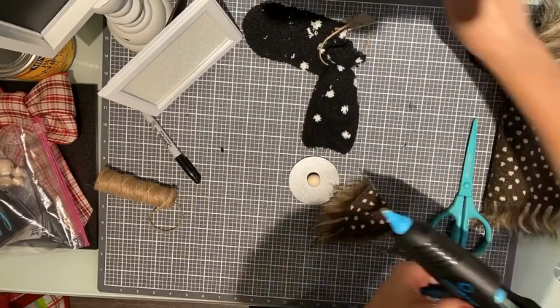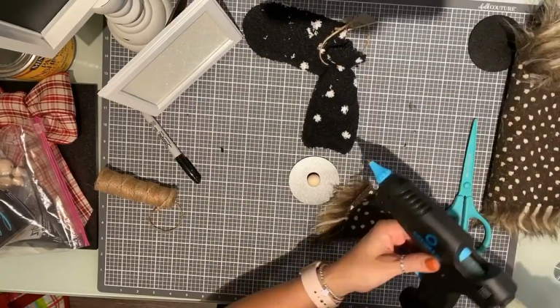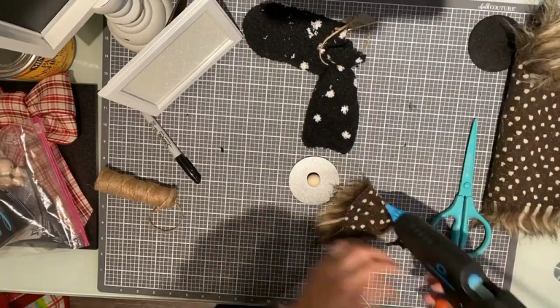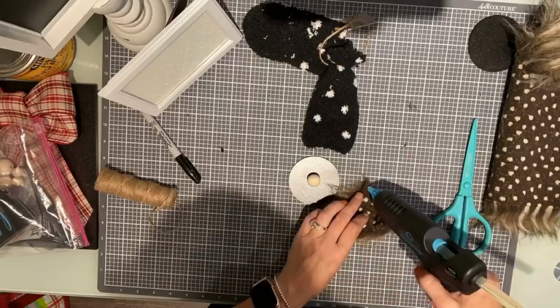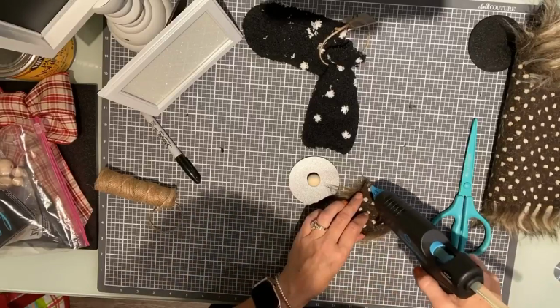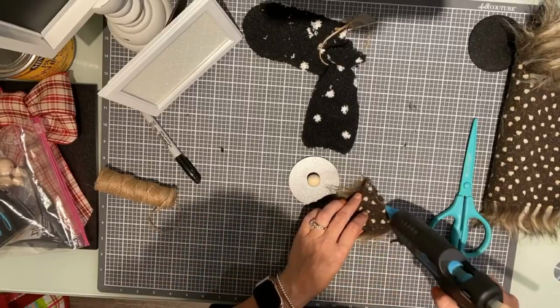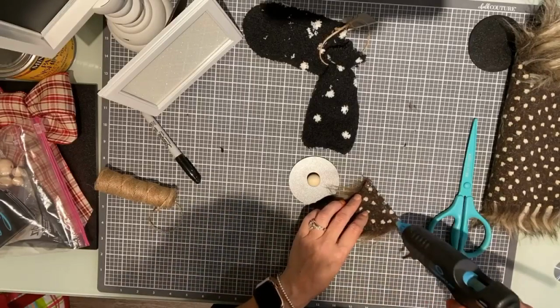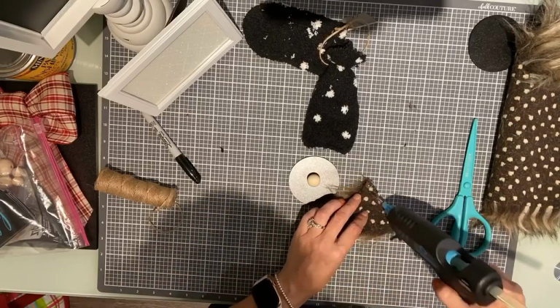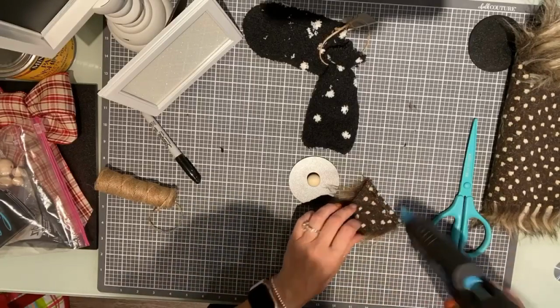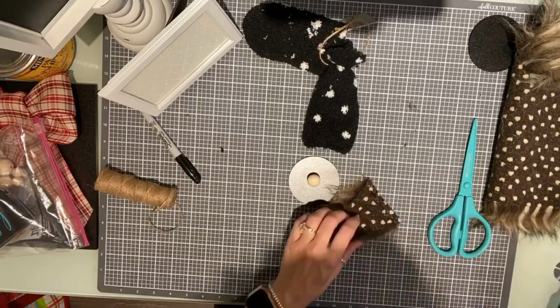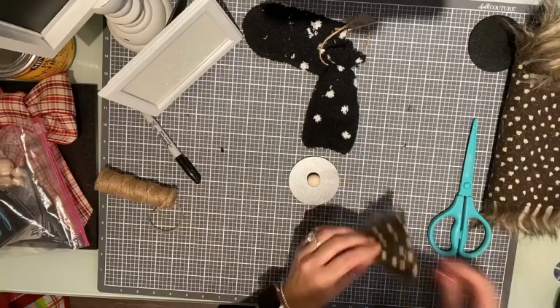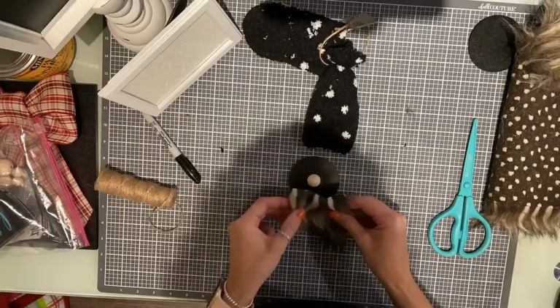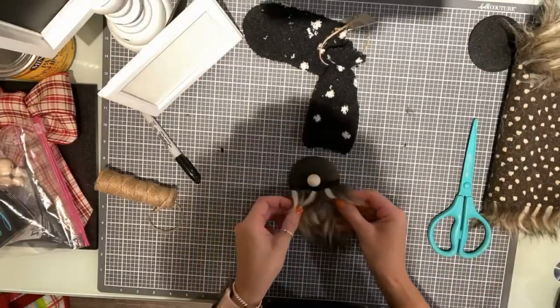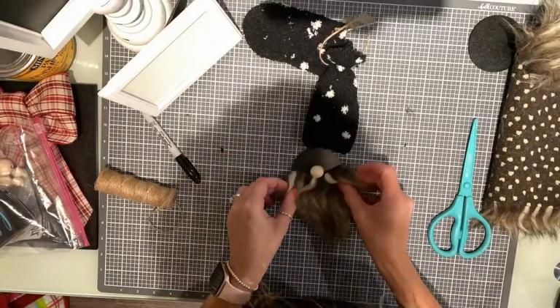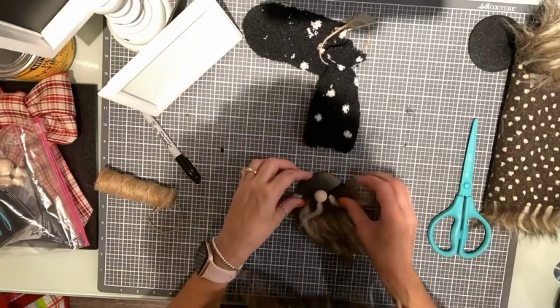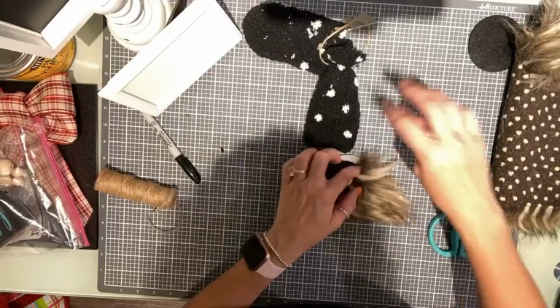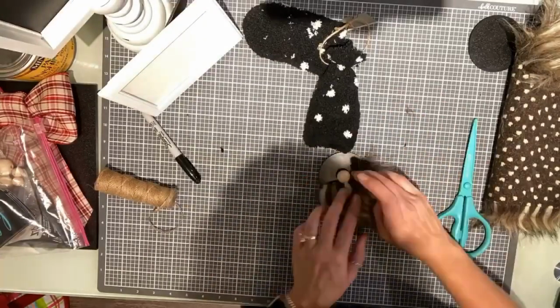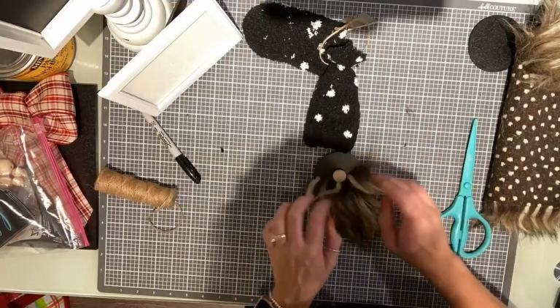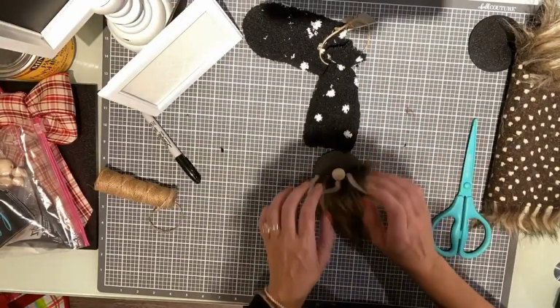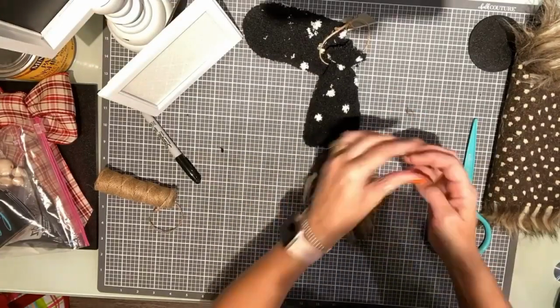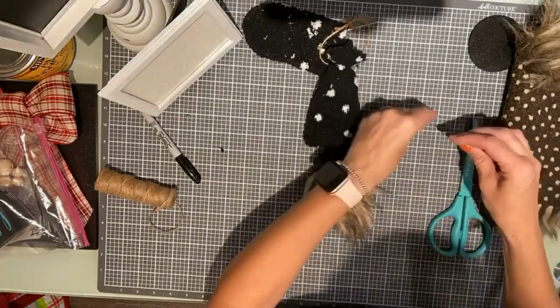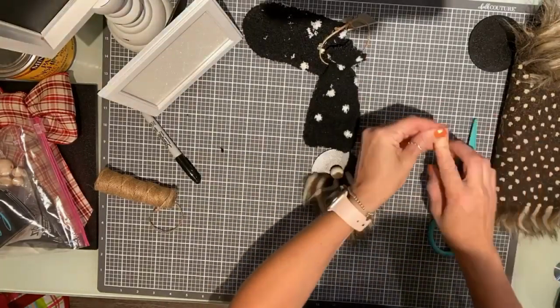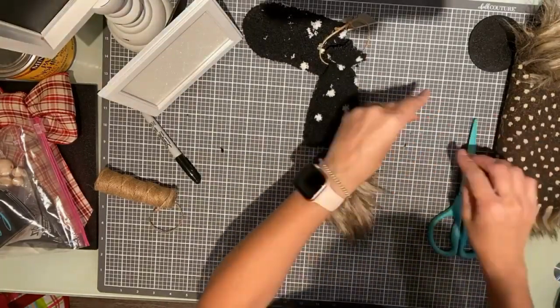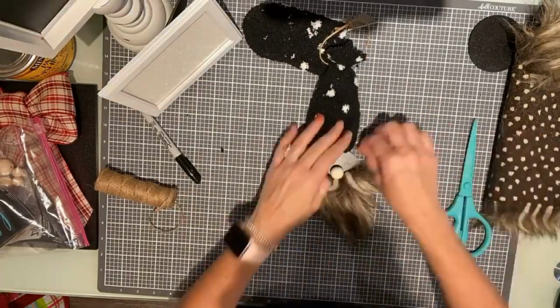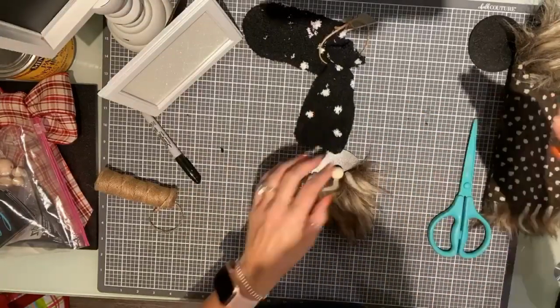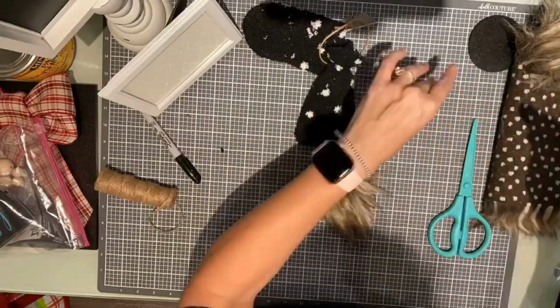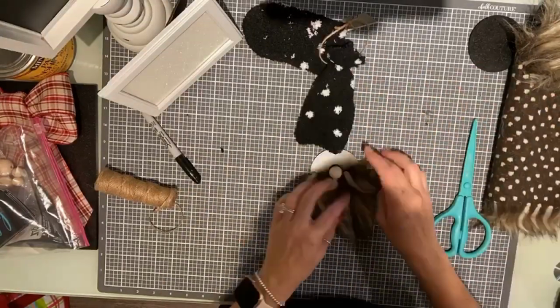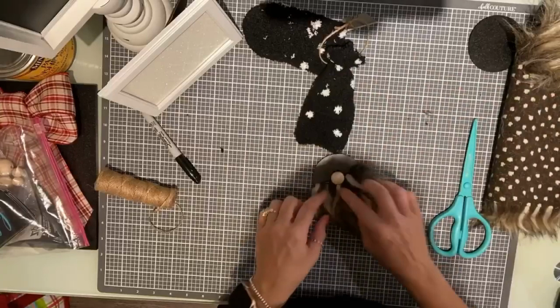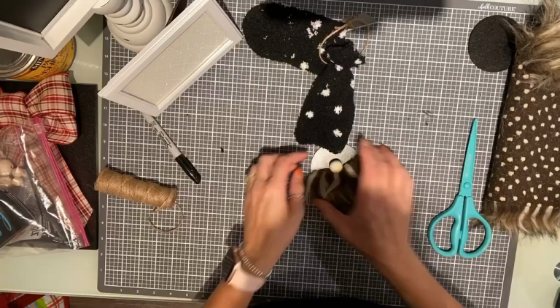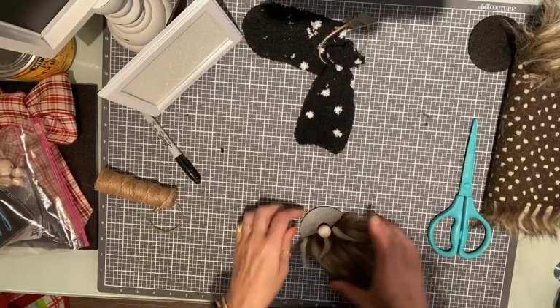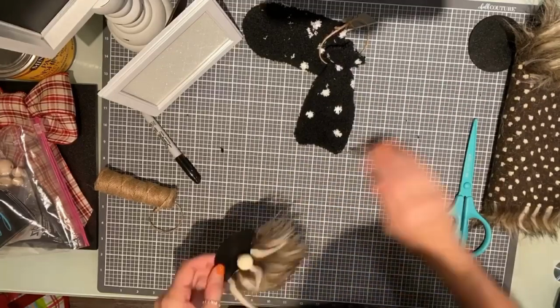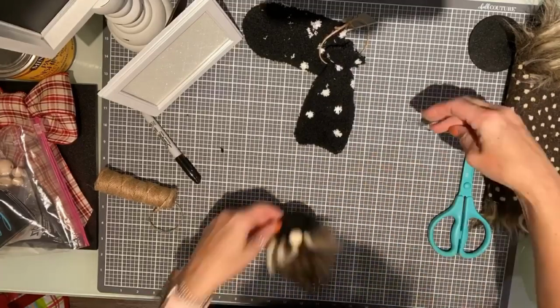Then you're just going to take your hot glue, put a strip right on the top back of the fur, and you're going to kind of wrap it around to look like a smile right around that little nose there. And you're going to push it down.